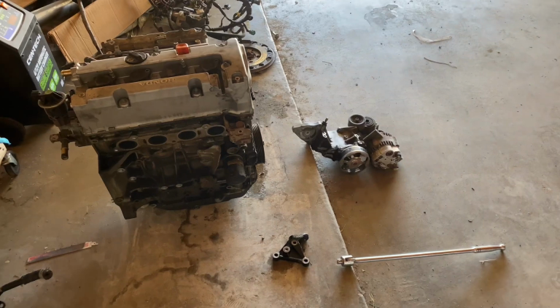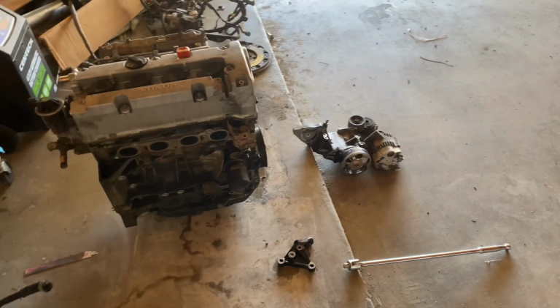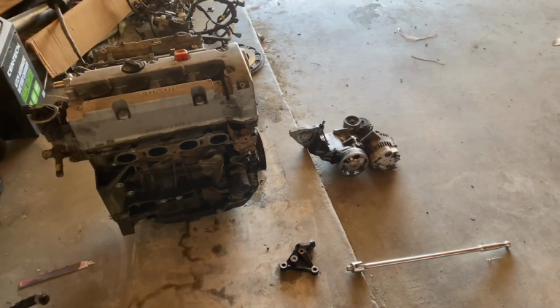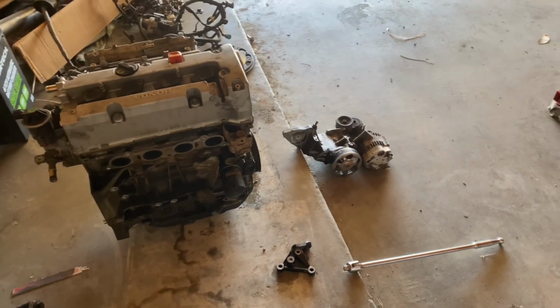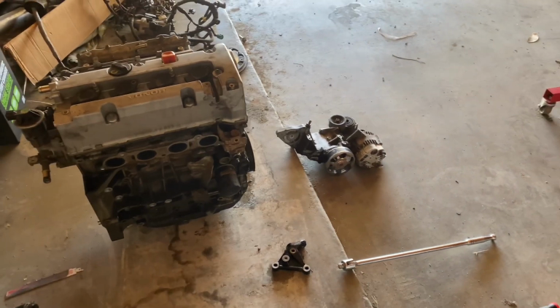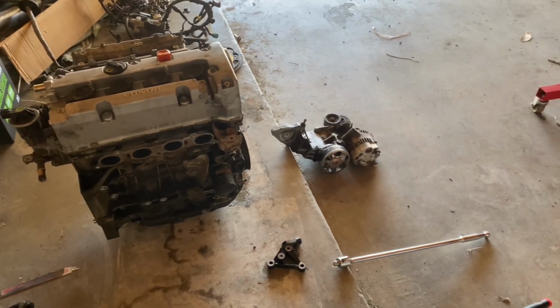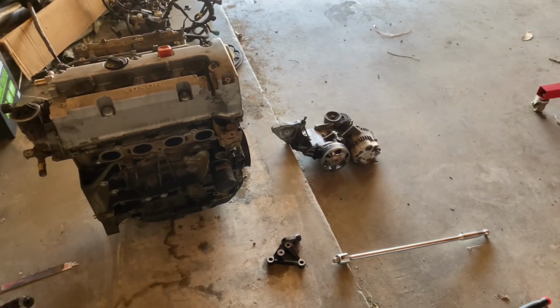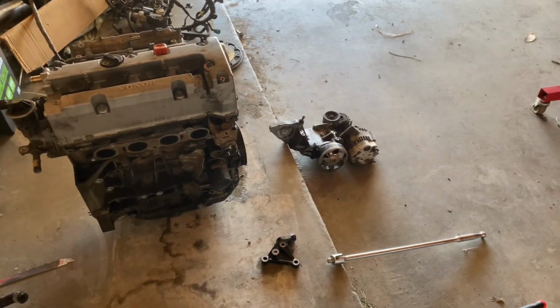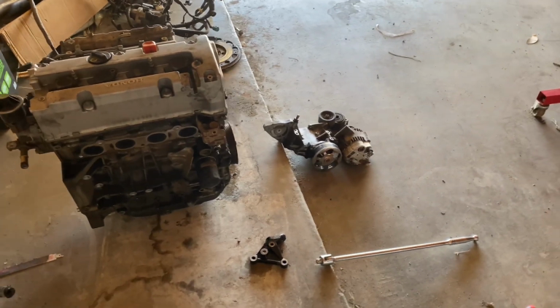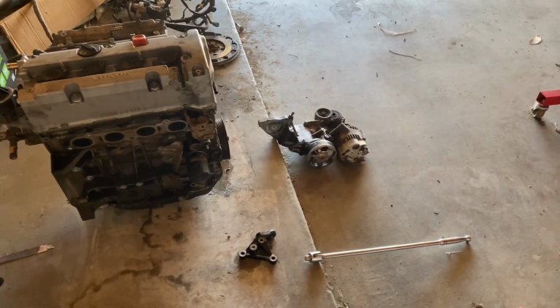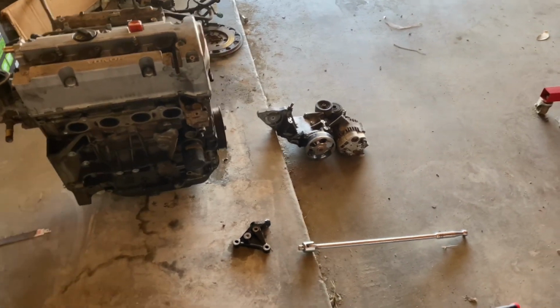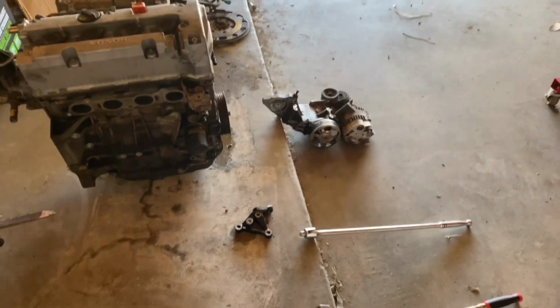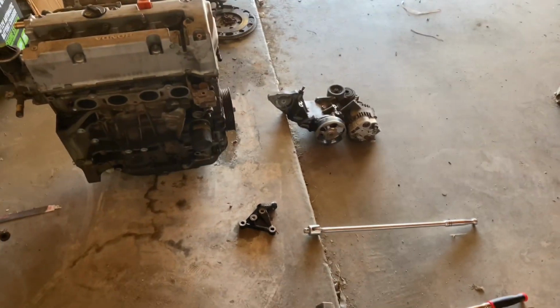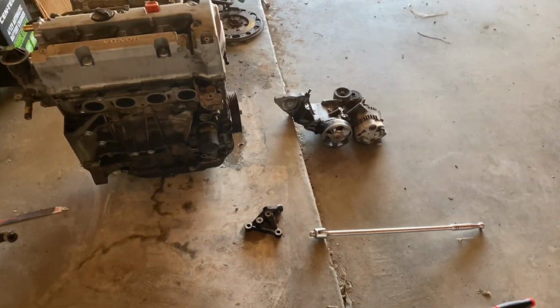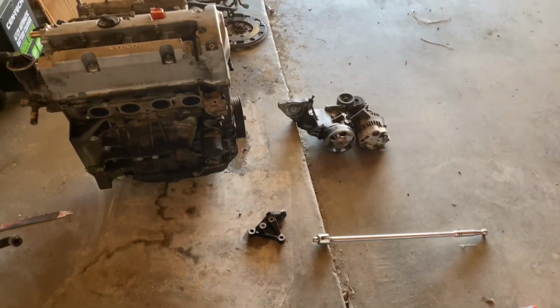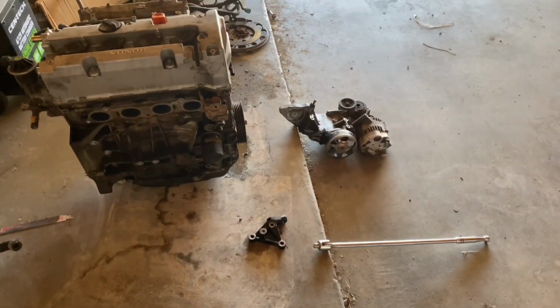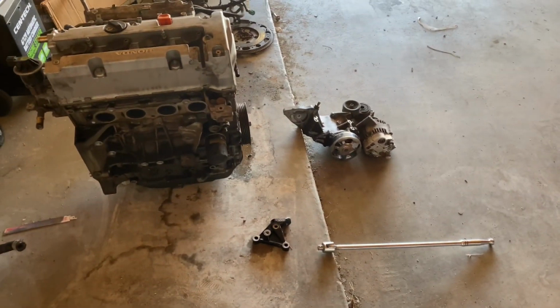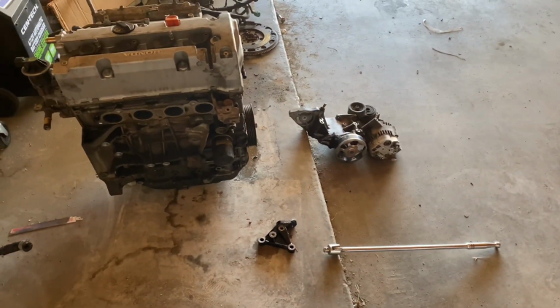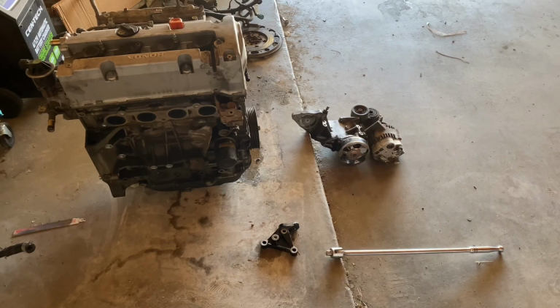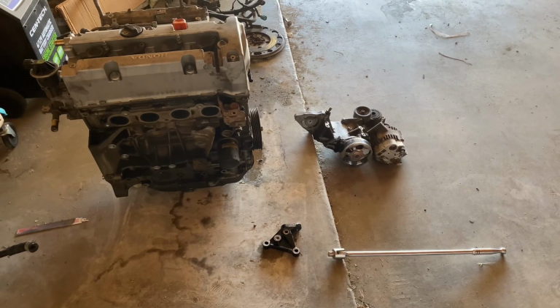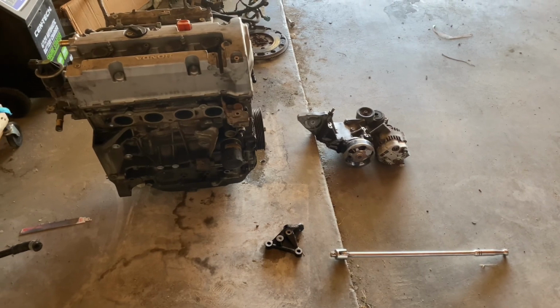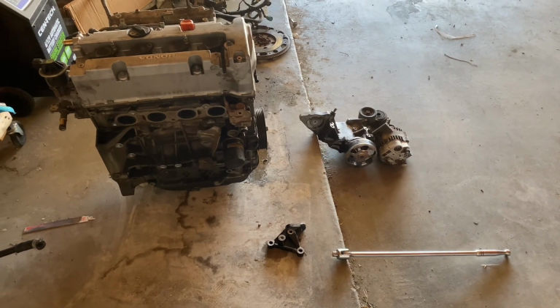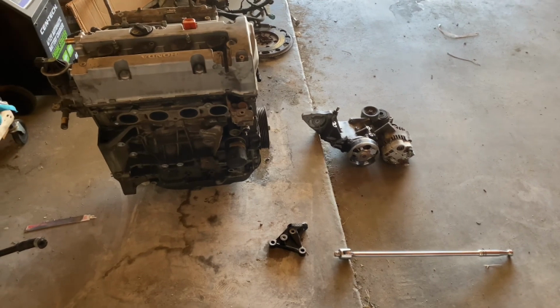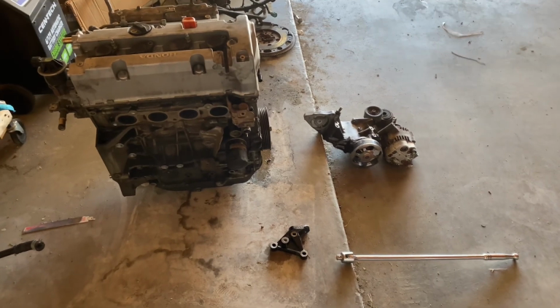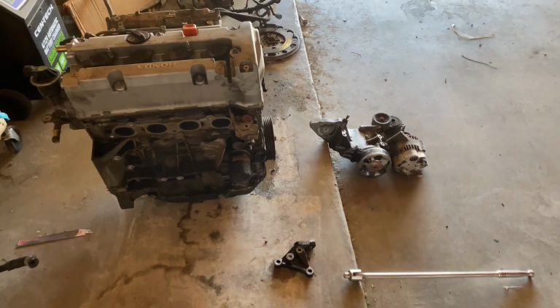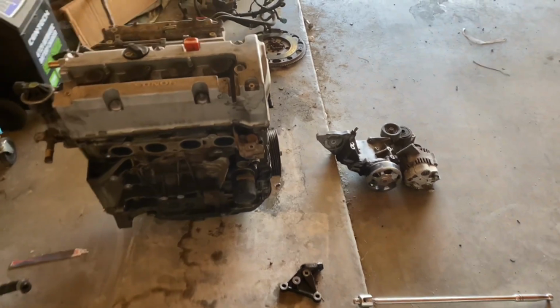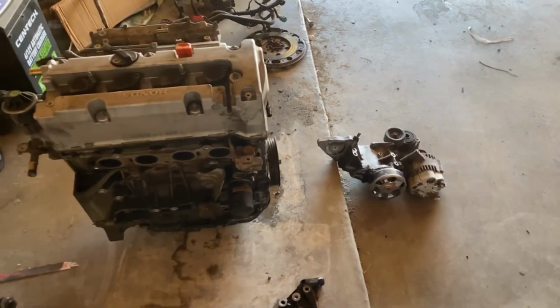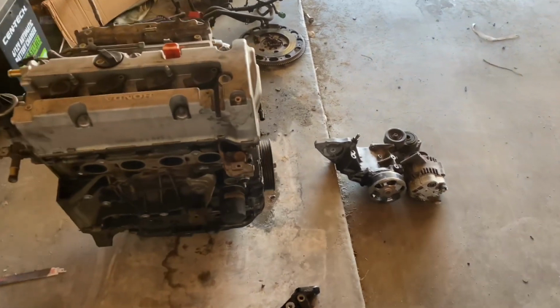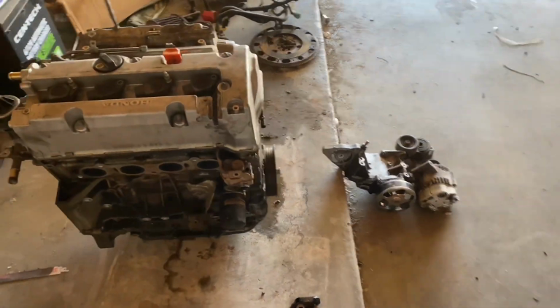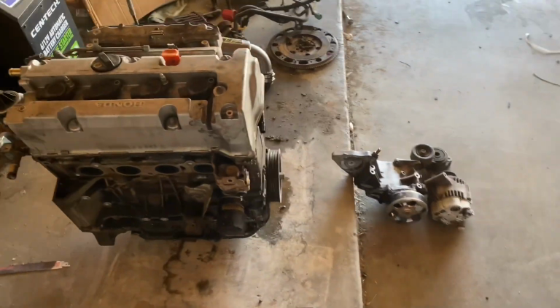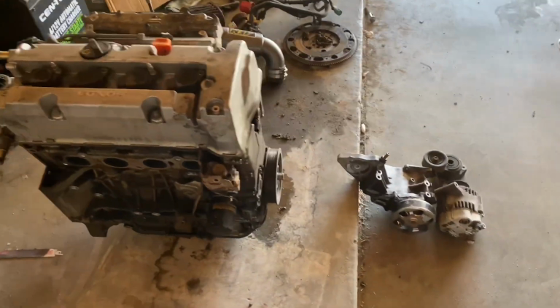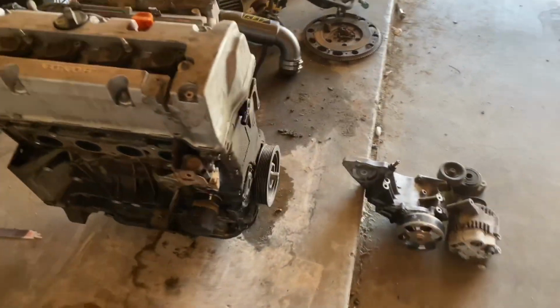What up YouTube, so today is going to be part two on how to build a budget case series, and today we're going to be working on how to take off the crank pulley.